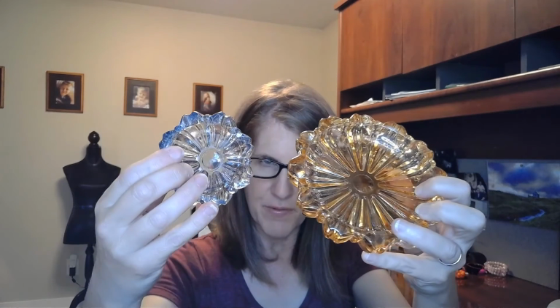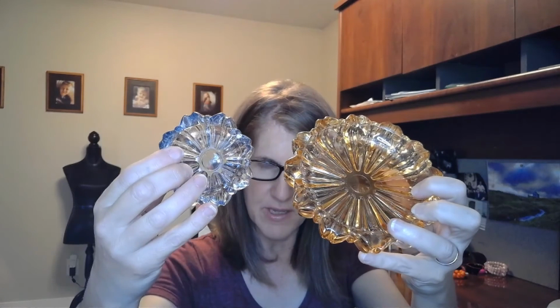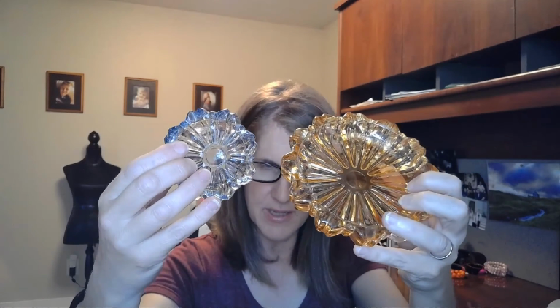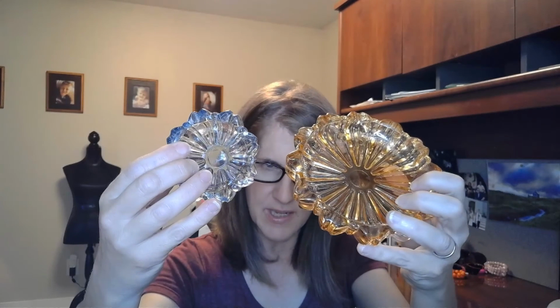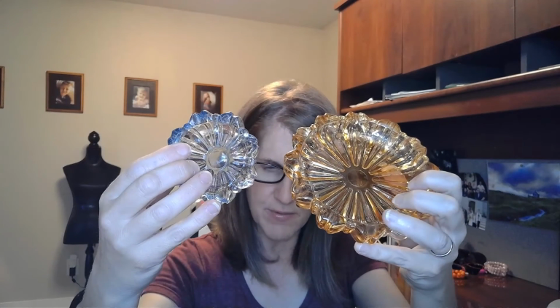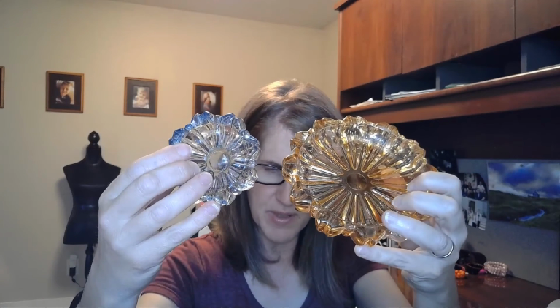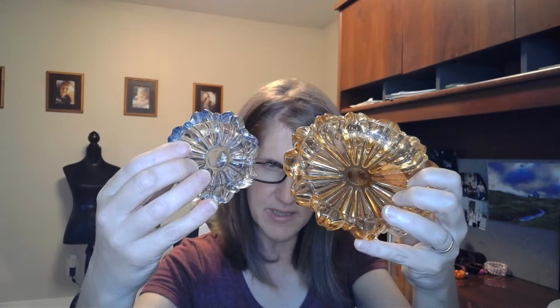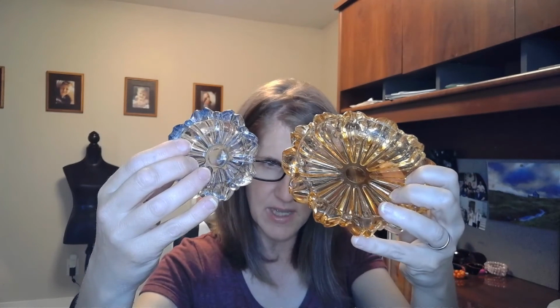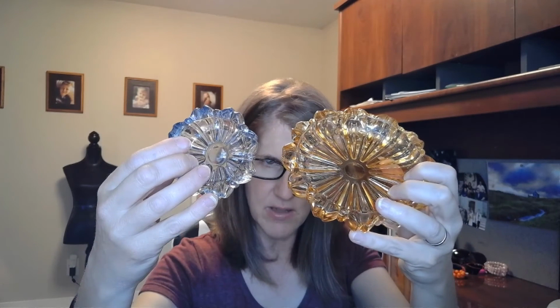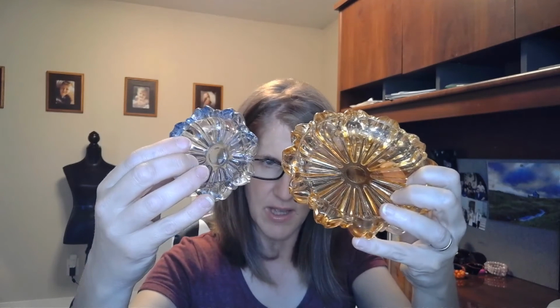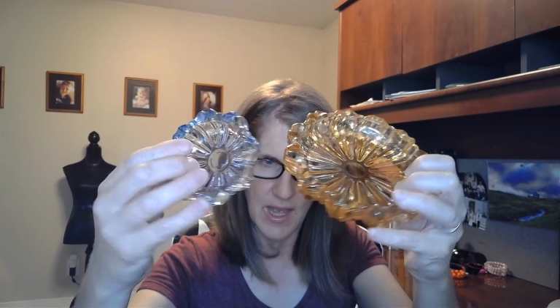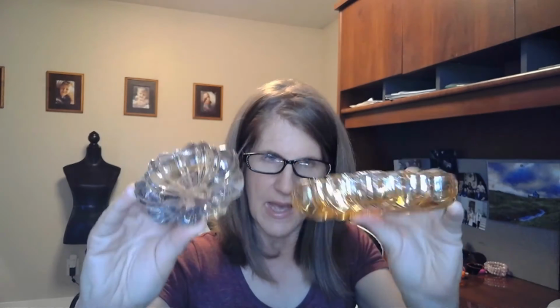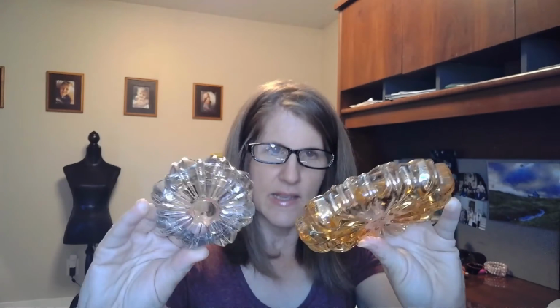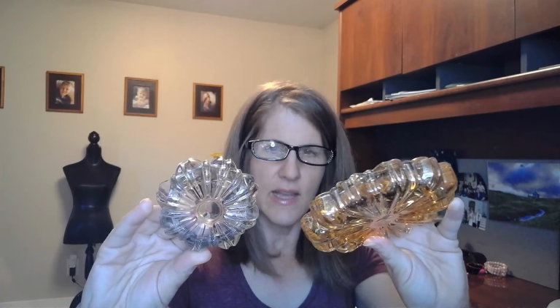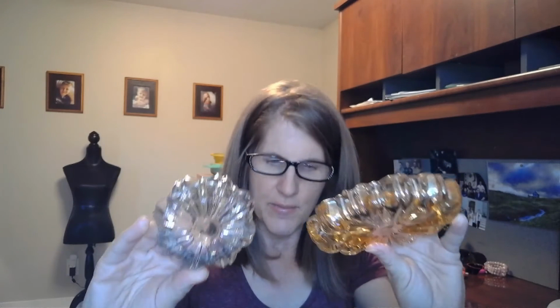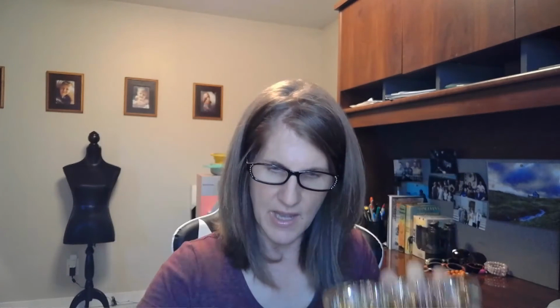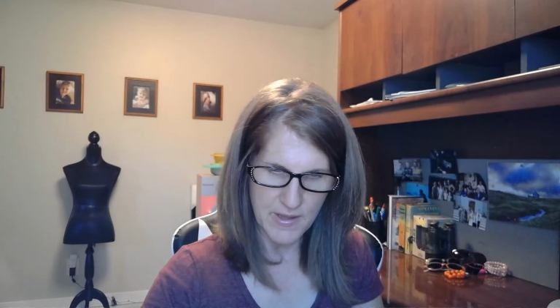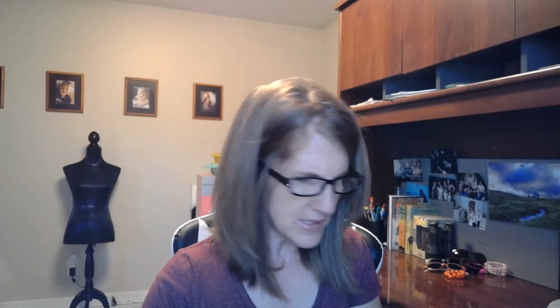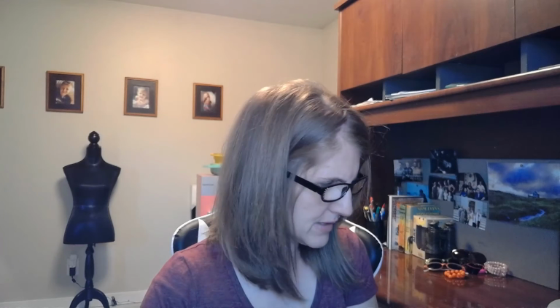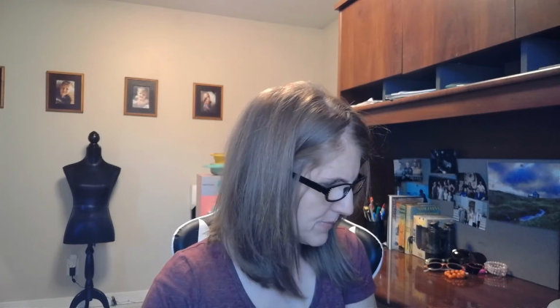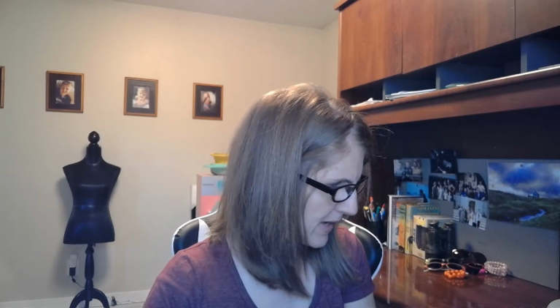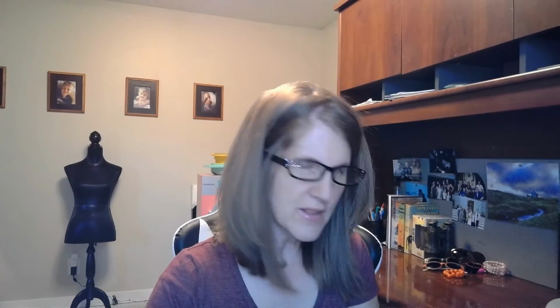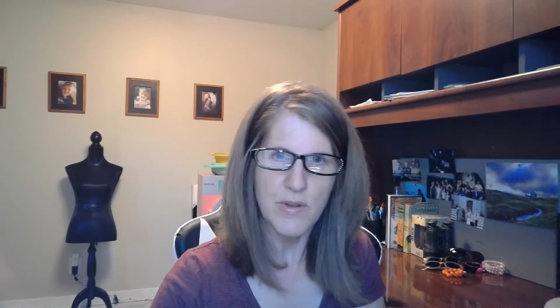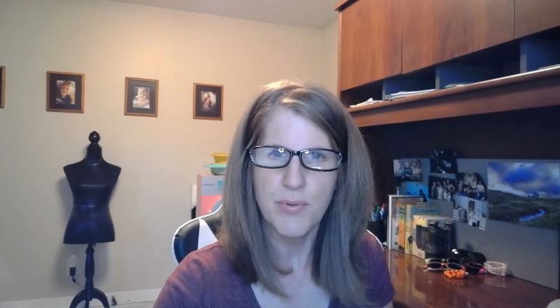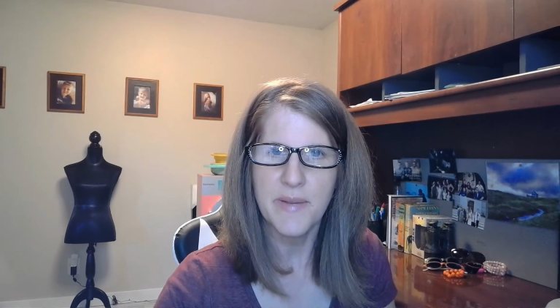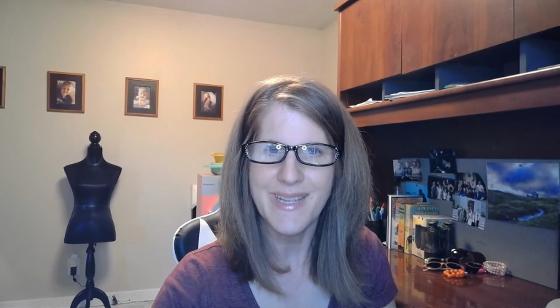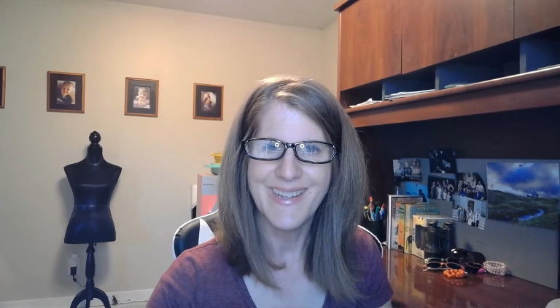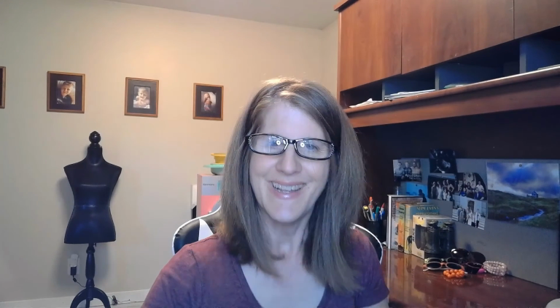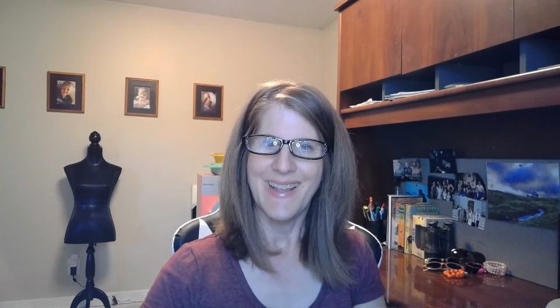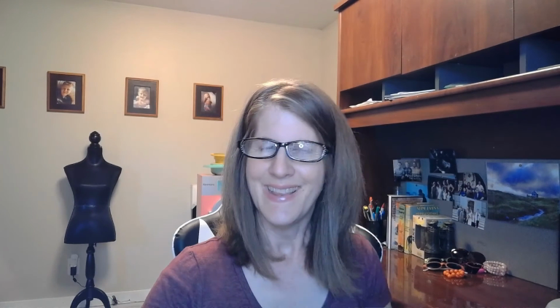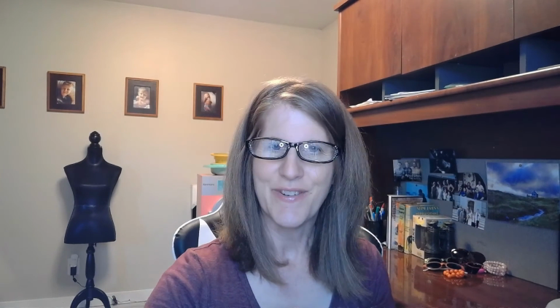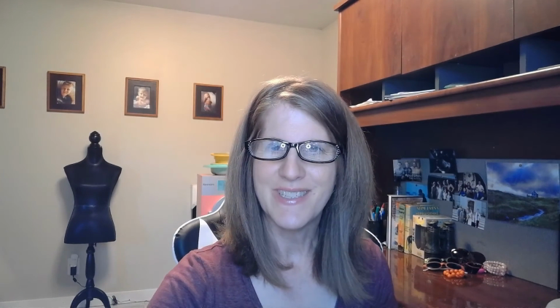My friend who I take care of gave me these to sell, and I'm going to have fun listing them. I think they're worth some pretty good money. Thanks for watching — we'll see you next time.